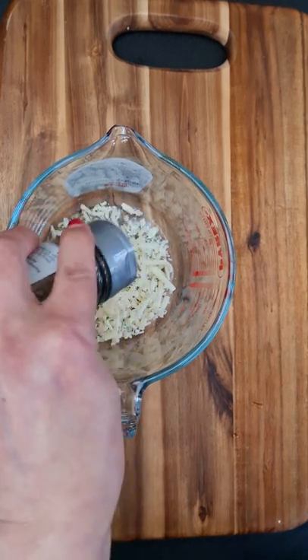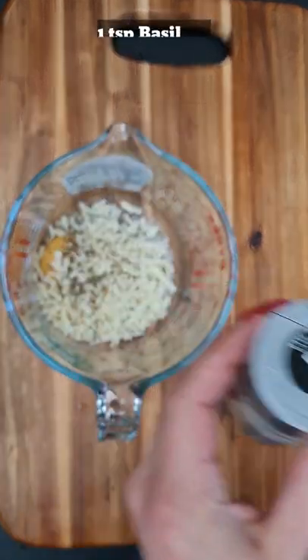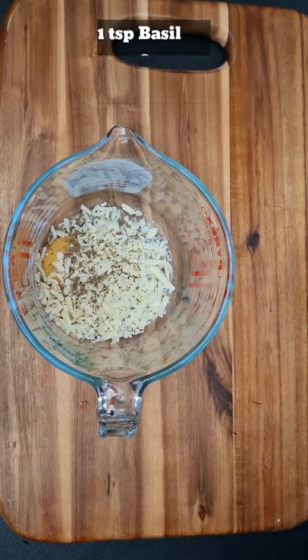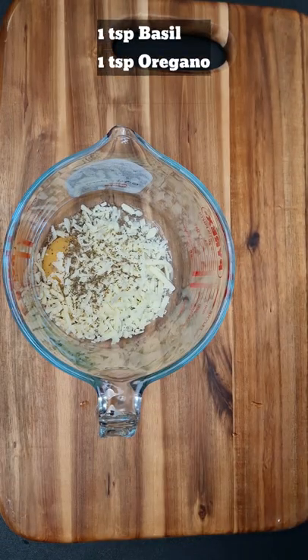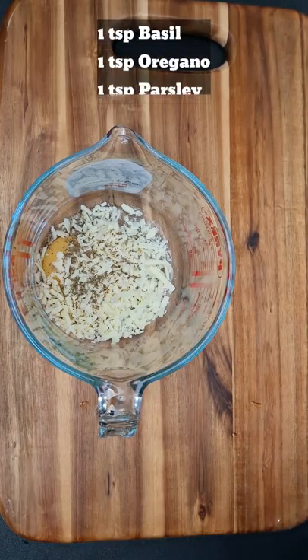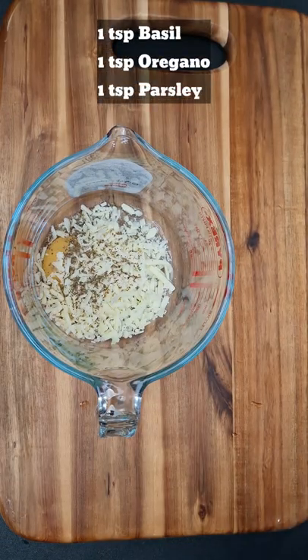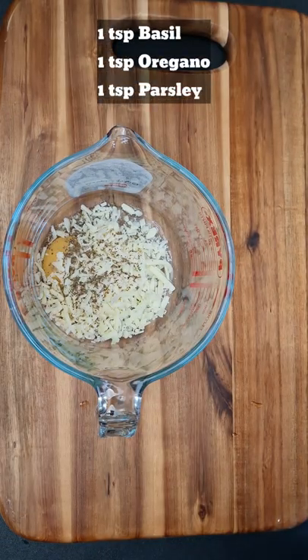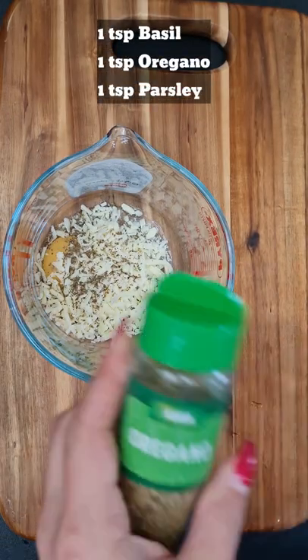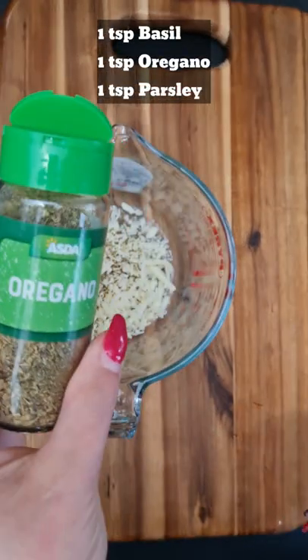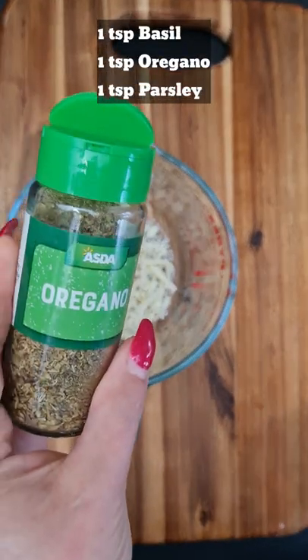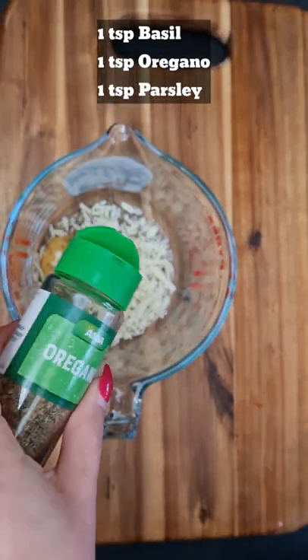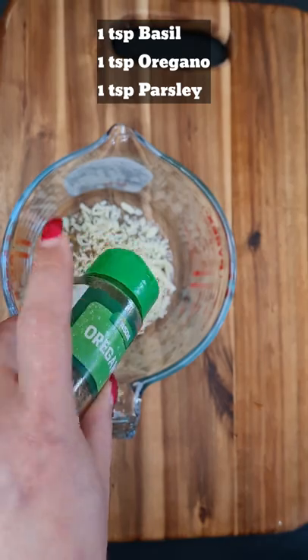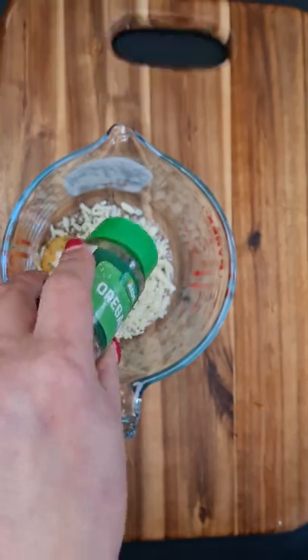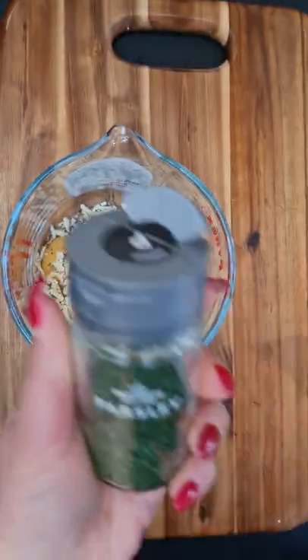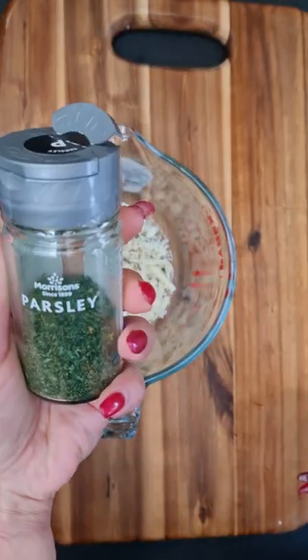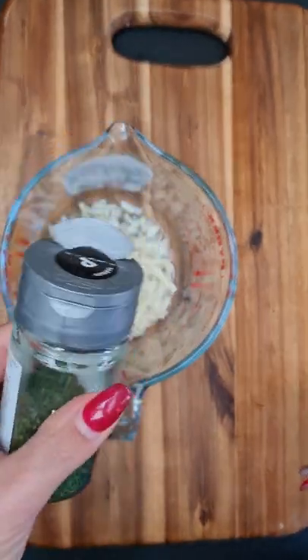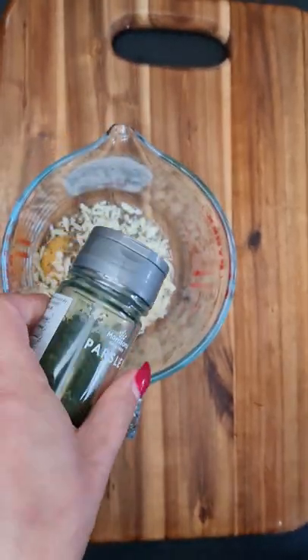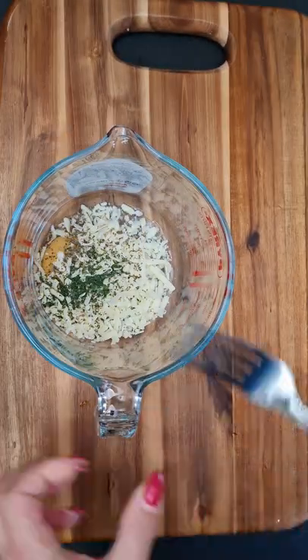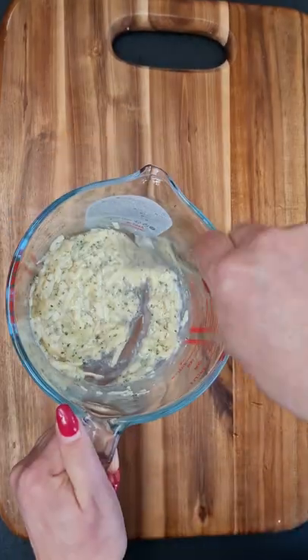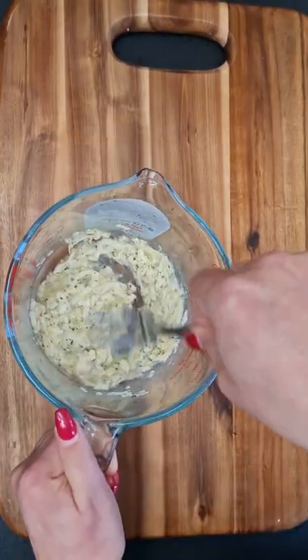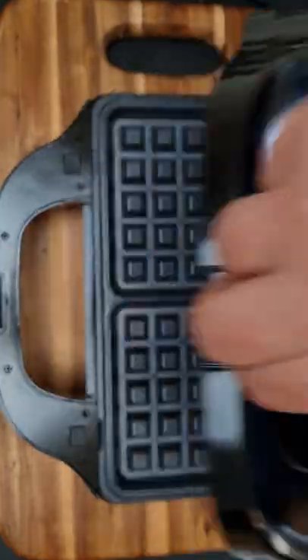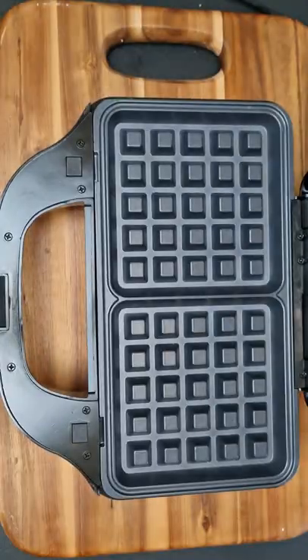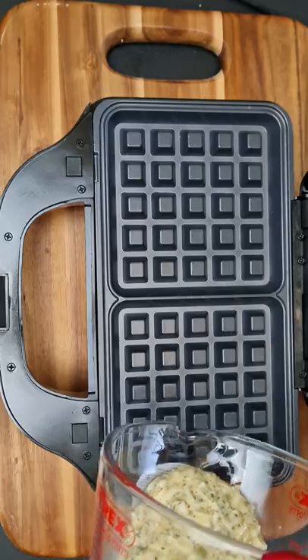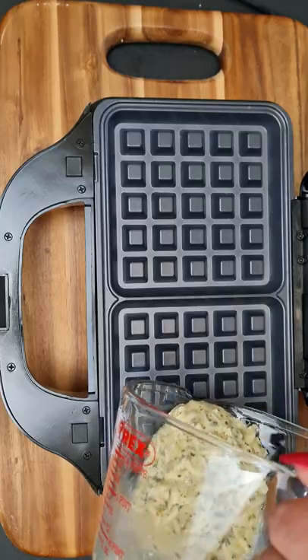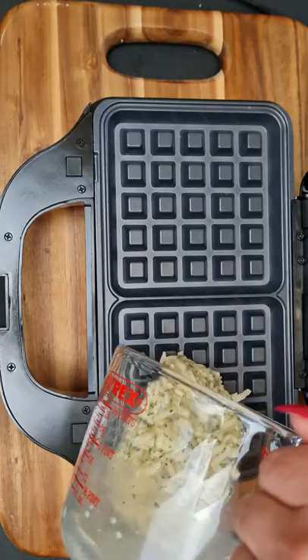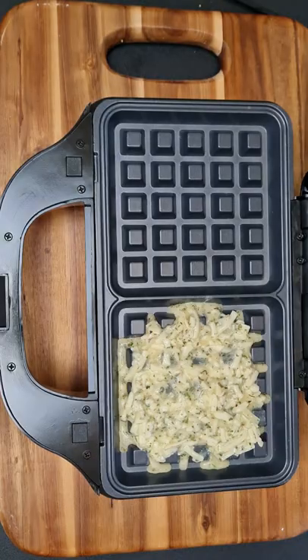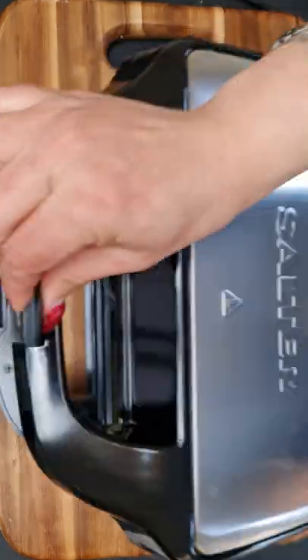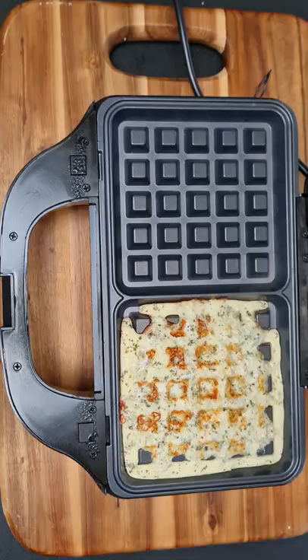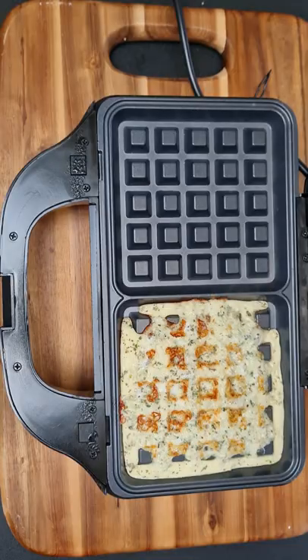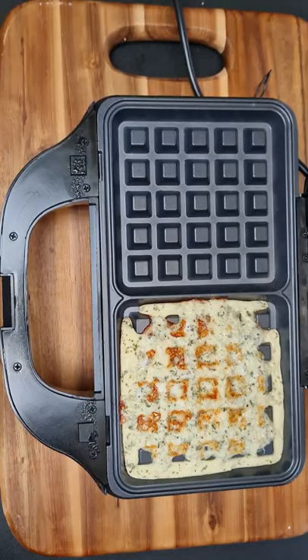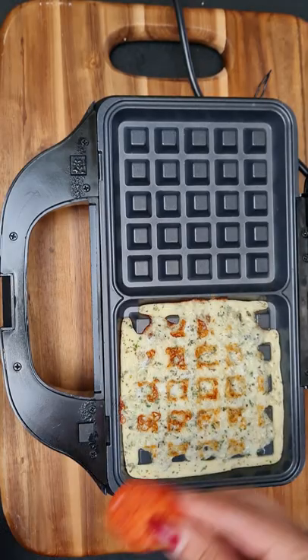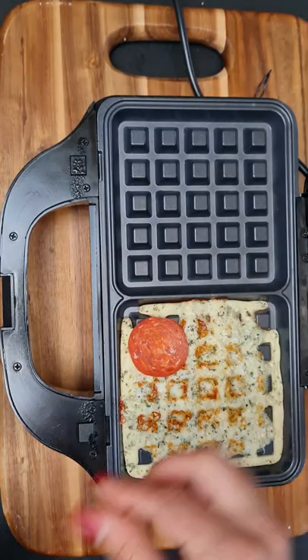In this case I use a teaspoon of basil, a teaspoon of oregano, a teaspoon of parsley. Mix it together and put in your waffle maker, or if you don't have a waffle maker you can use just a frying pan.